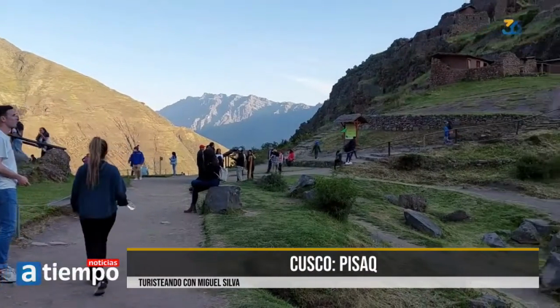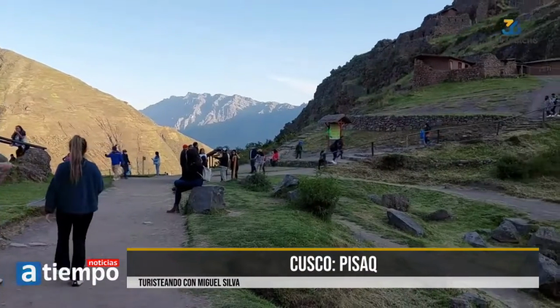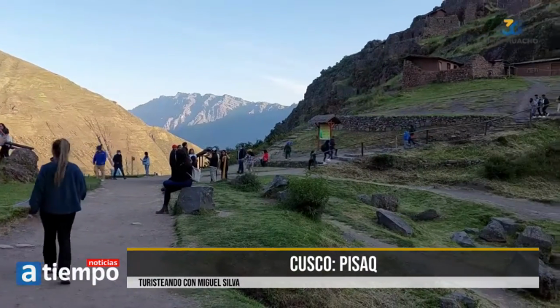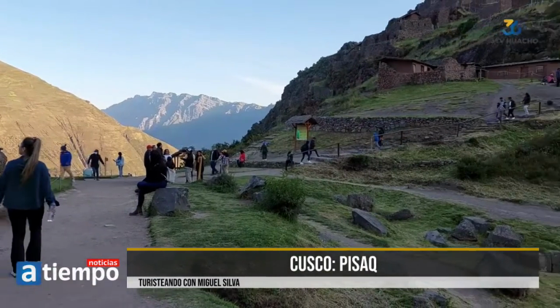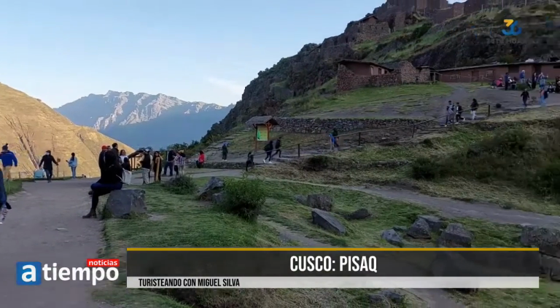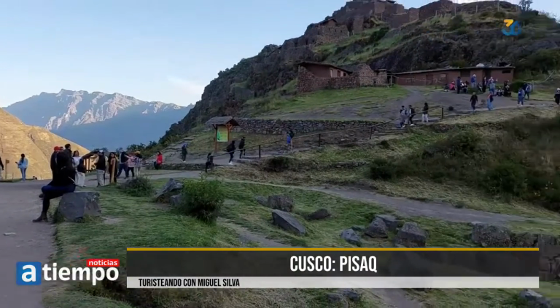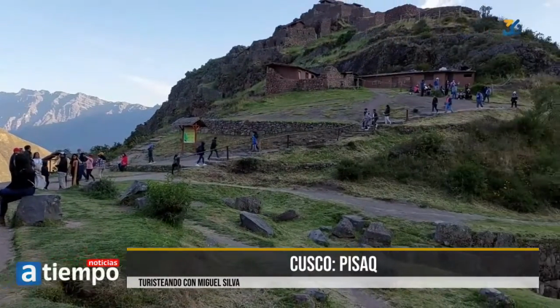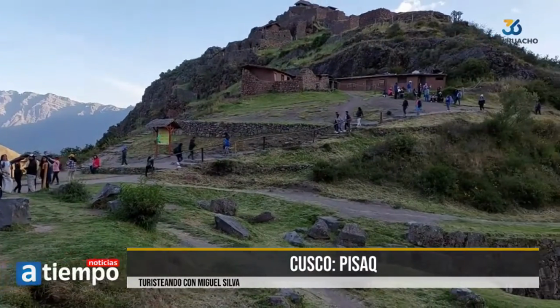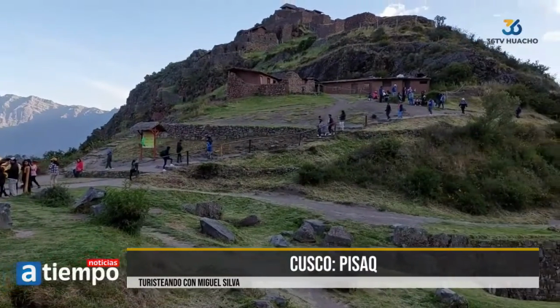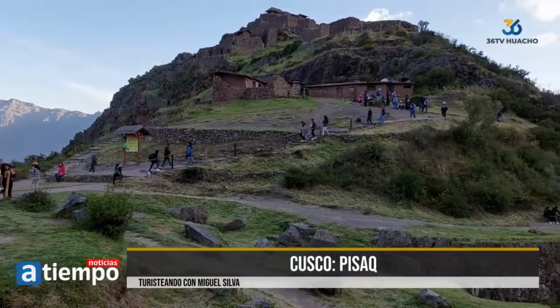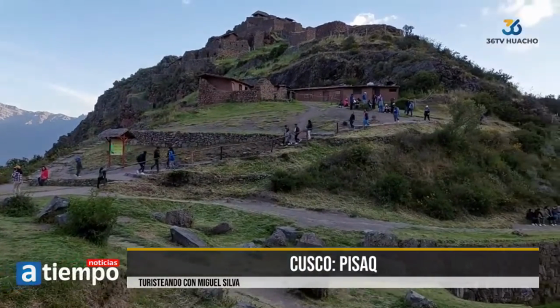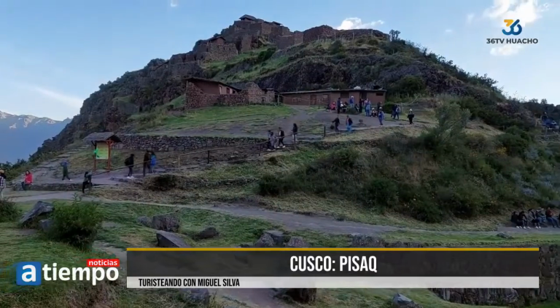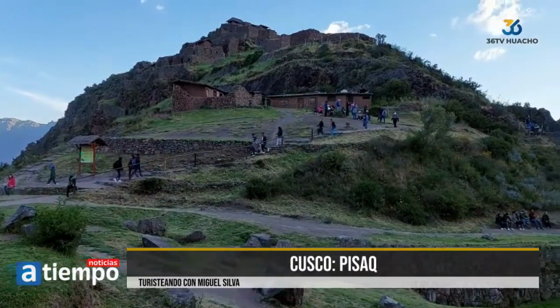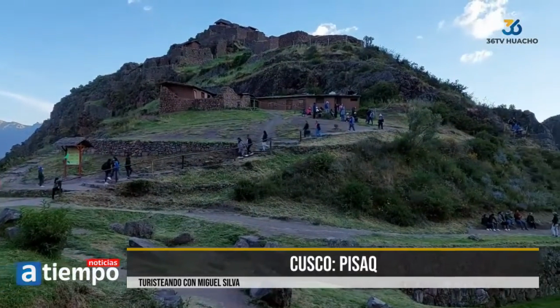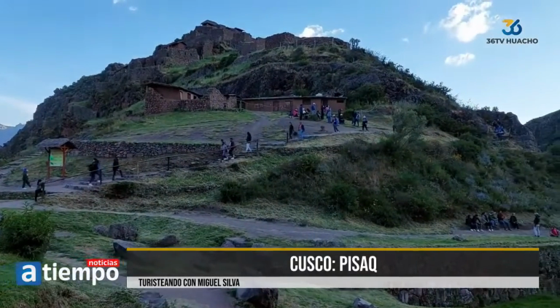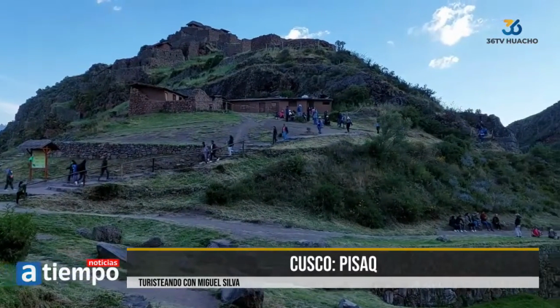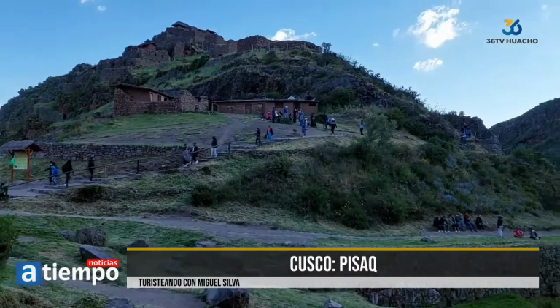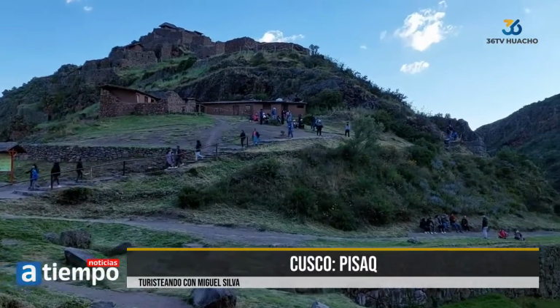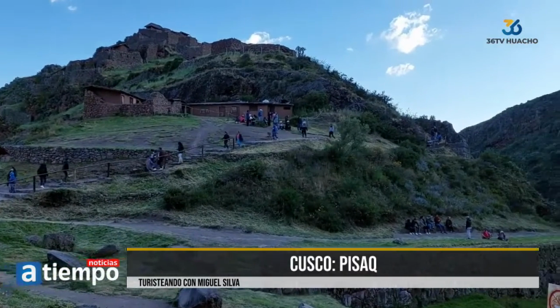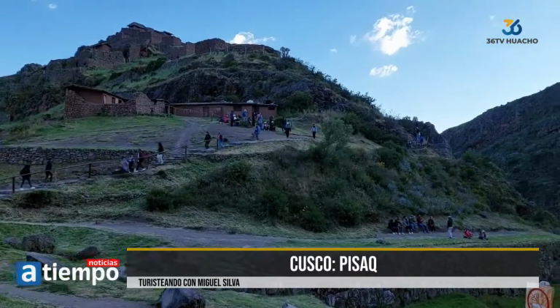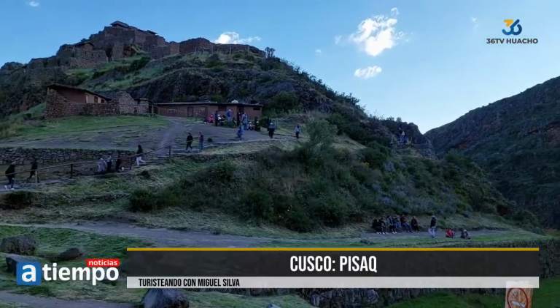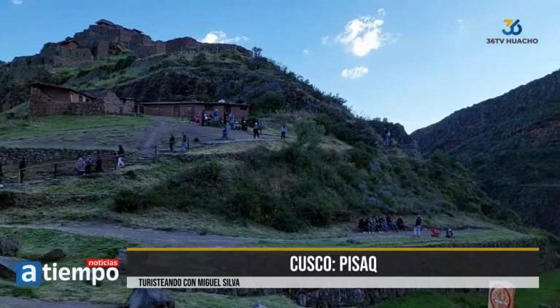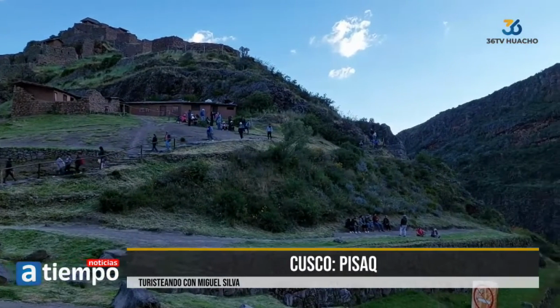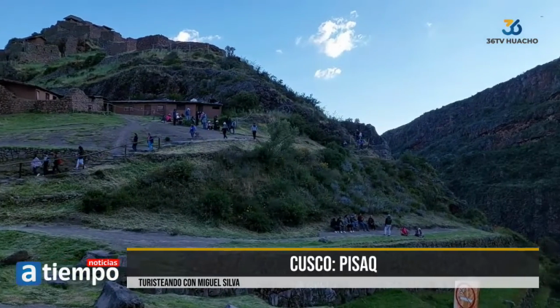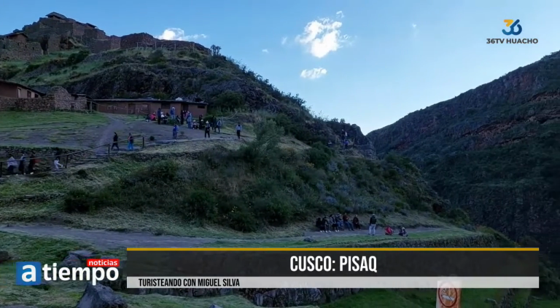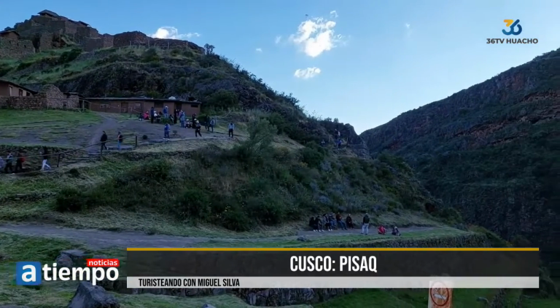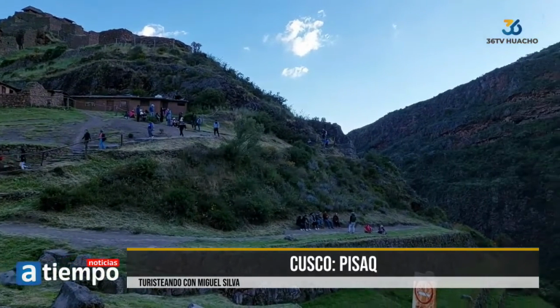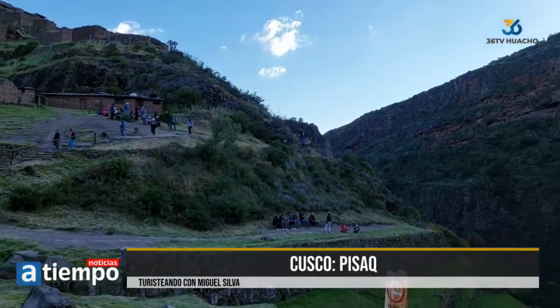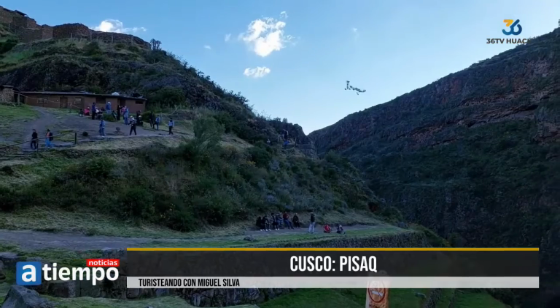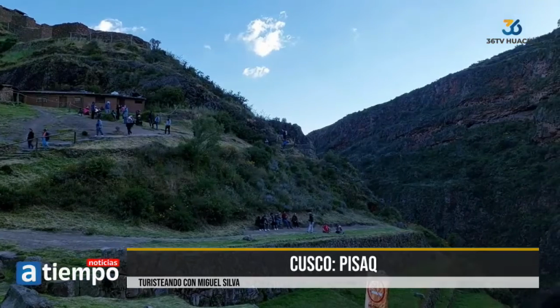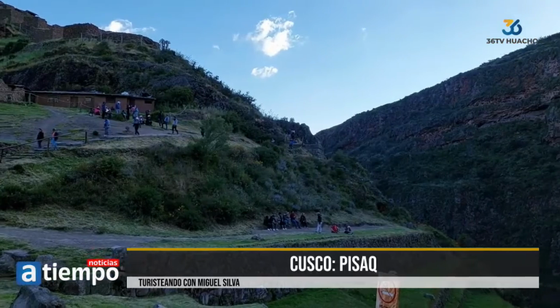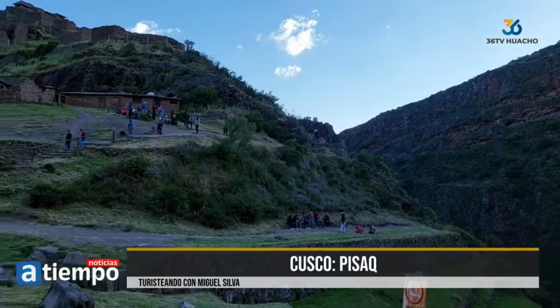Lo curioso es que hasta ahora se mantienen y se utilizan en la actualidad. ¿500 años? Sí, más. ¿500 años y esta obra todavía está operativa? Imagínense. Es increíble, en realidad.